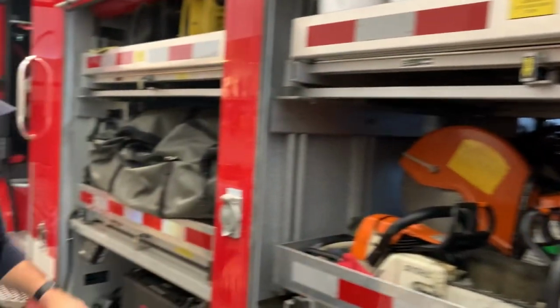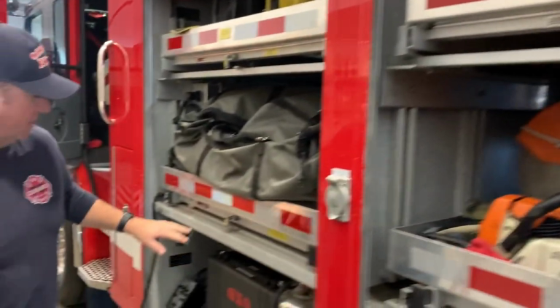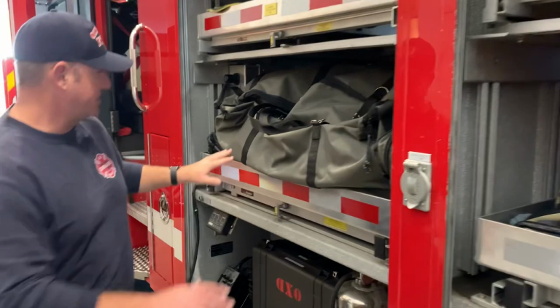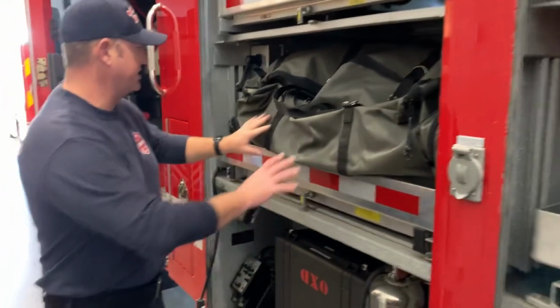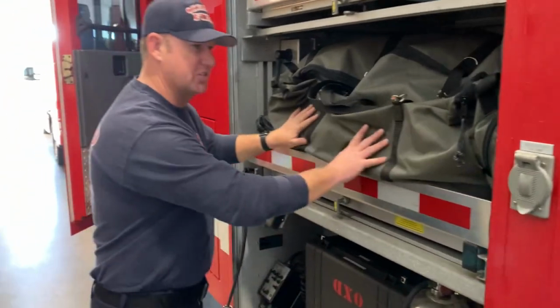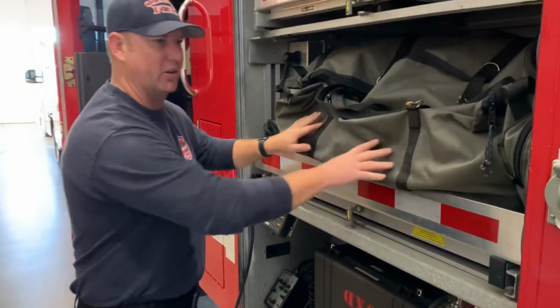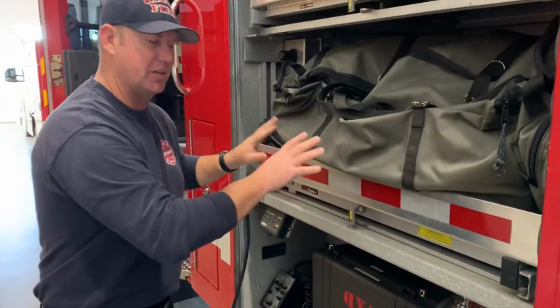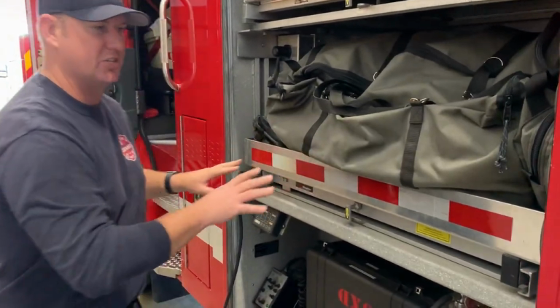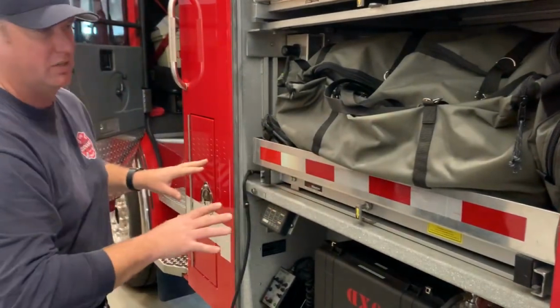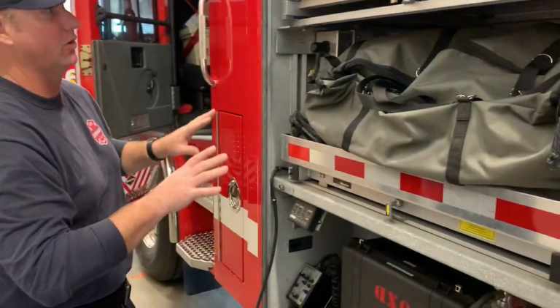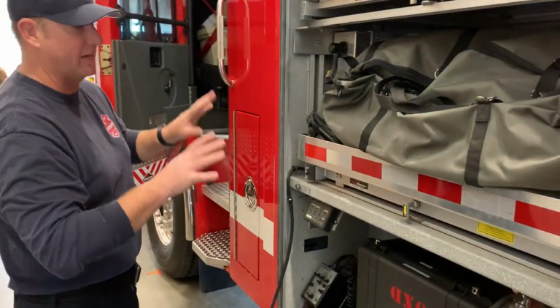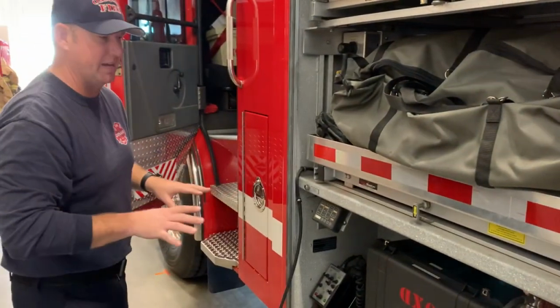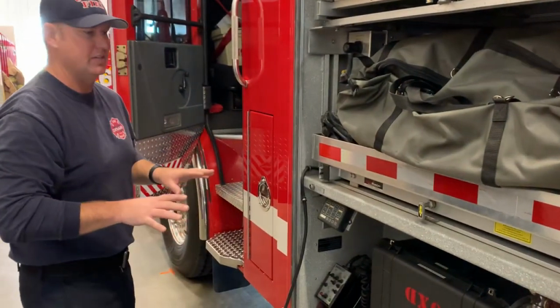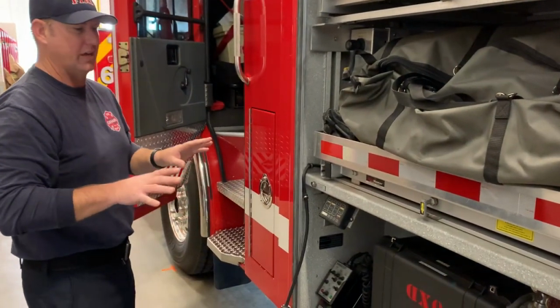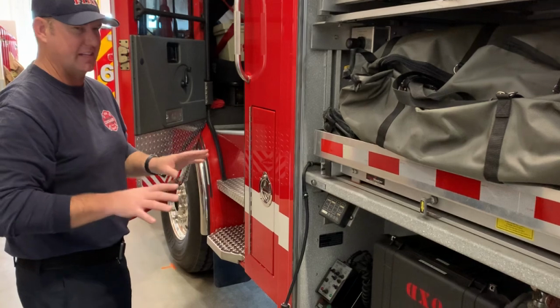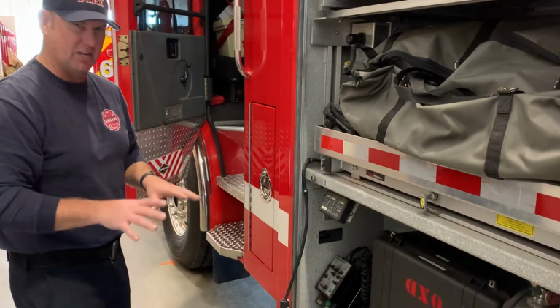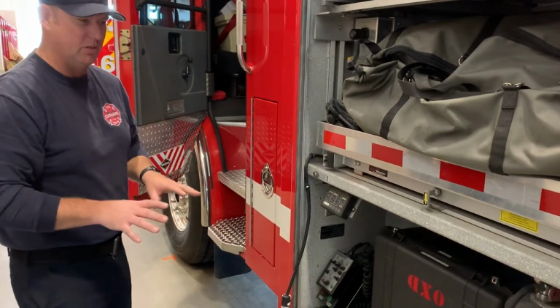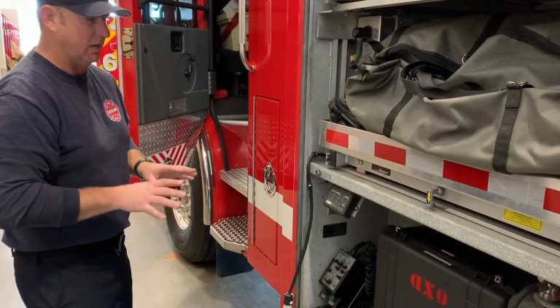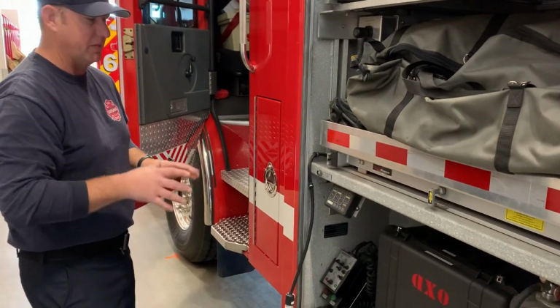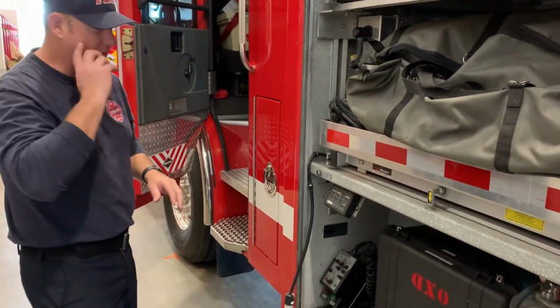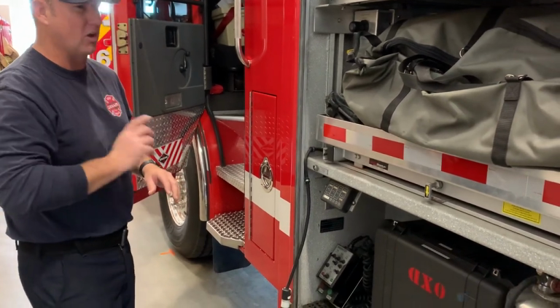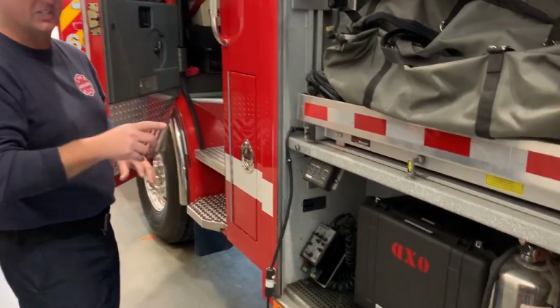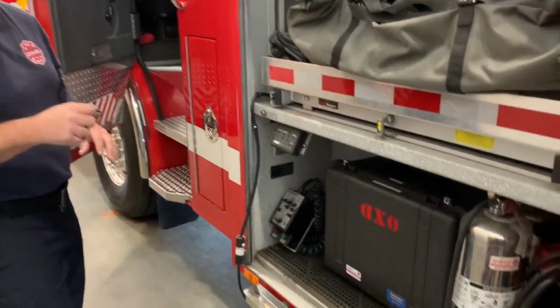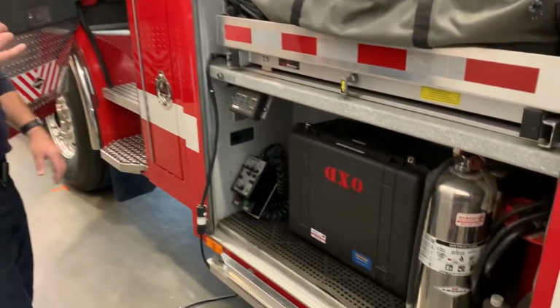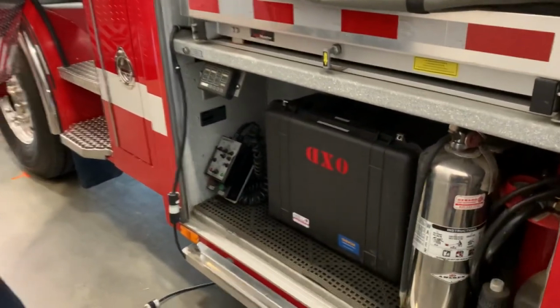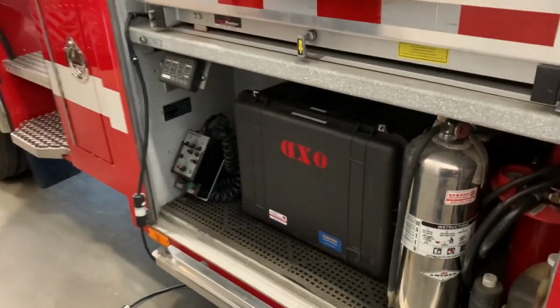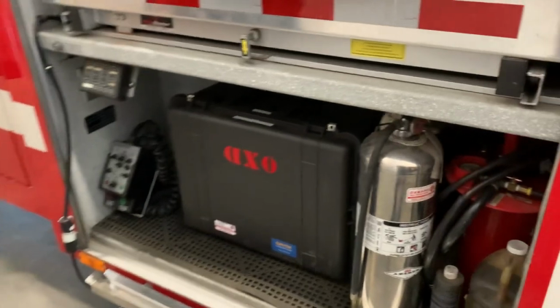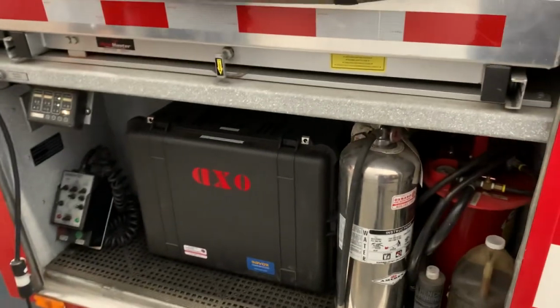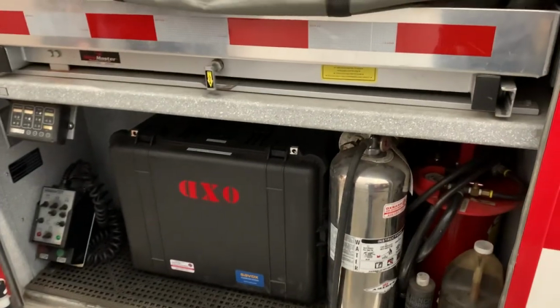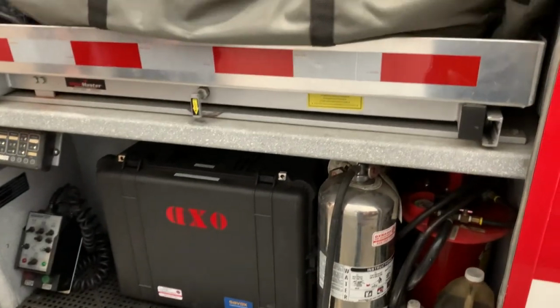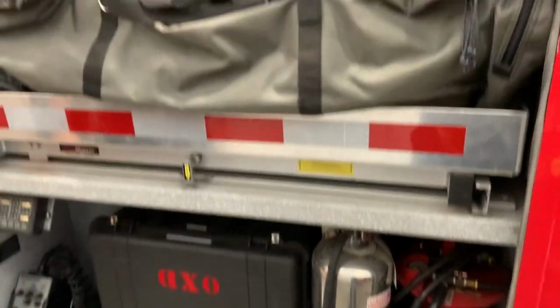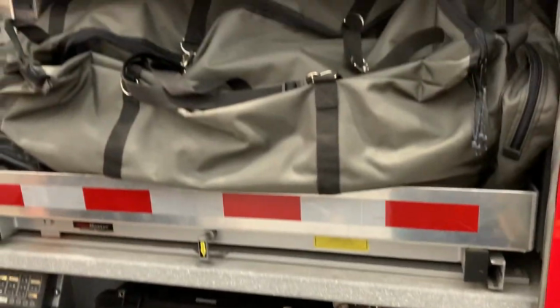Also on this side is the other side of our communication zone — for confined space or anything in a tunnel where we need to communicate over long distances with a cord that allows direct communications with each other.